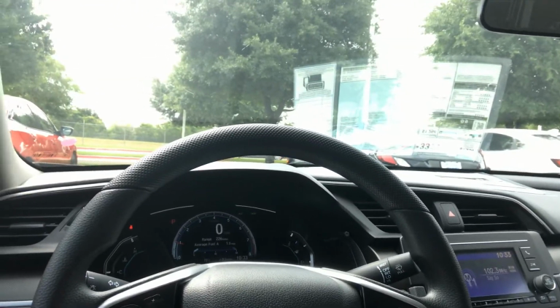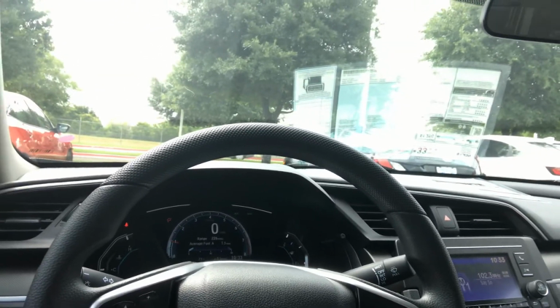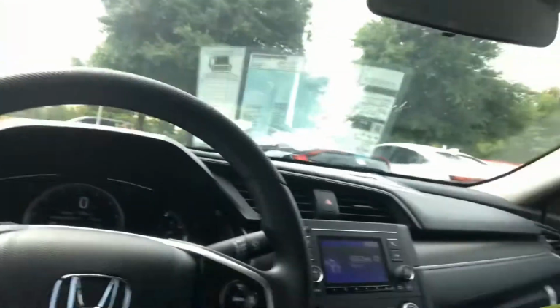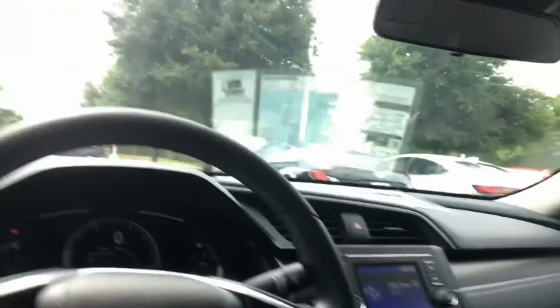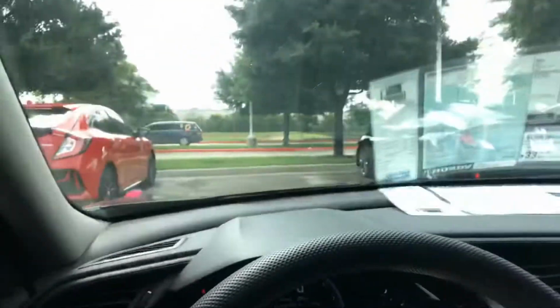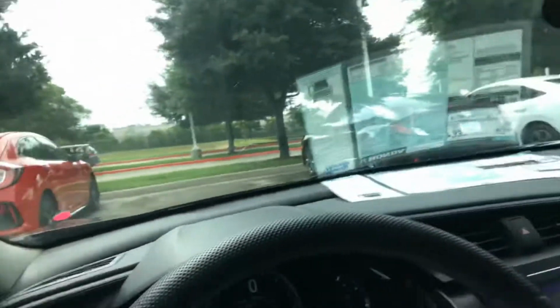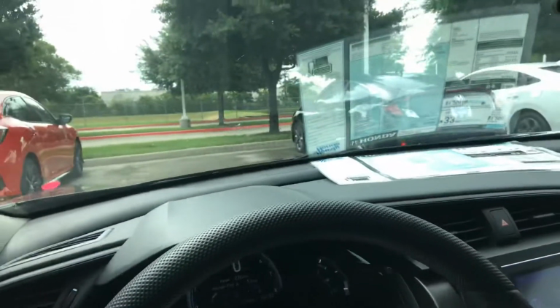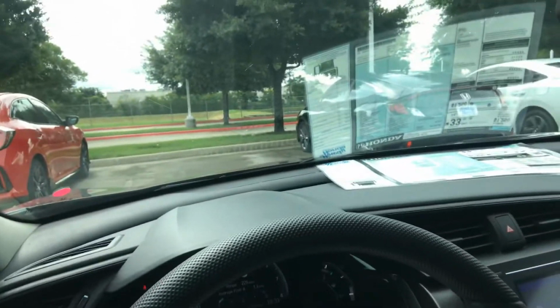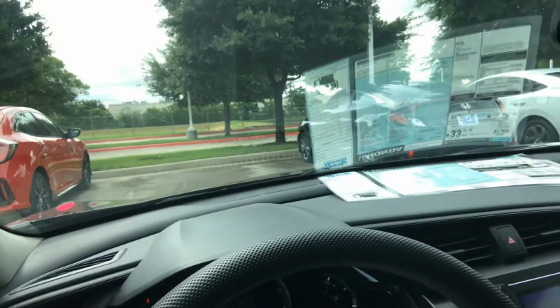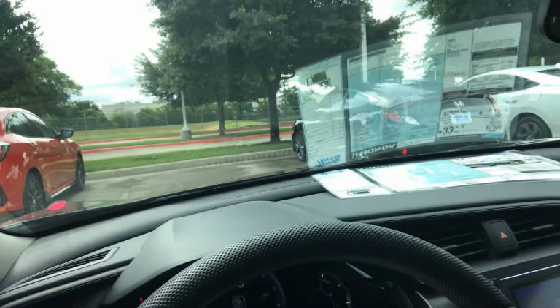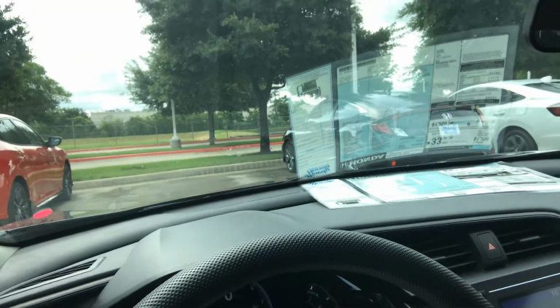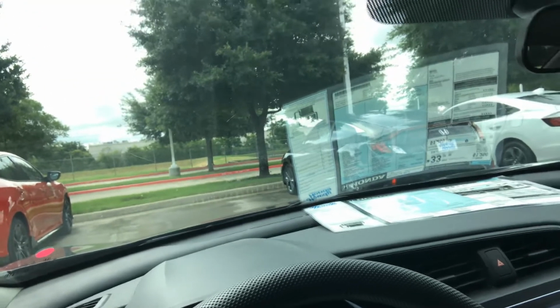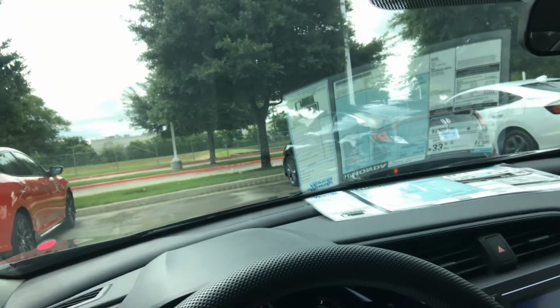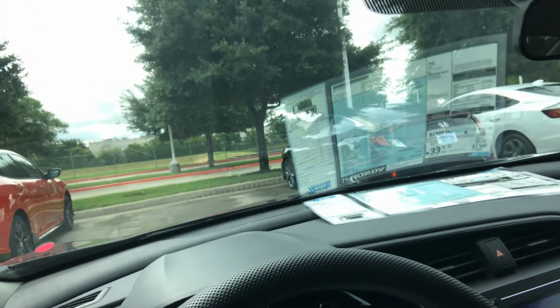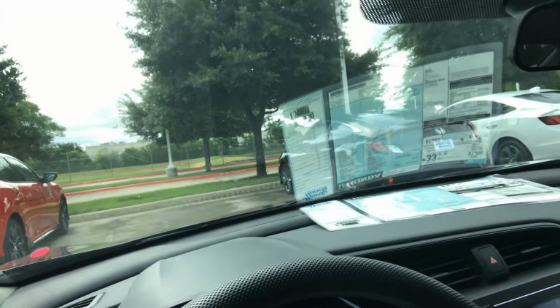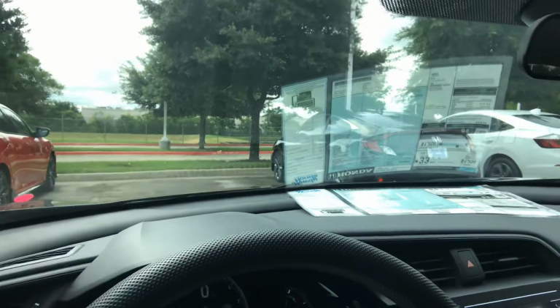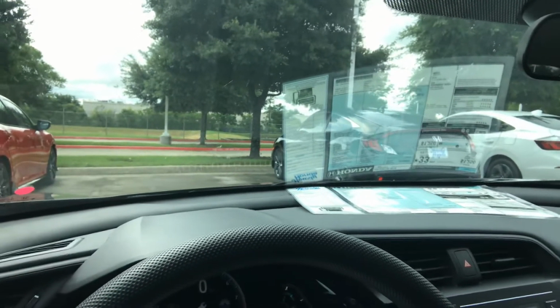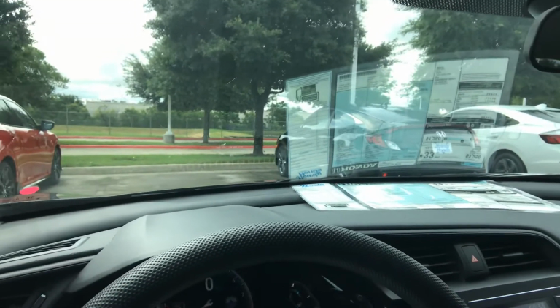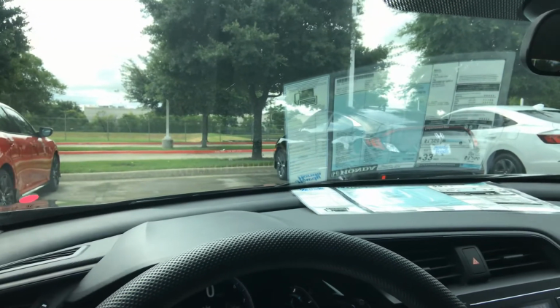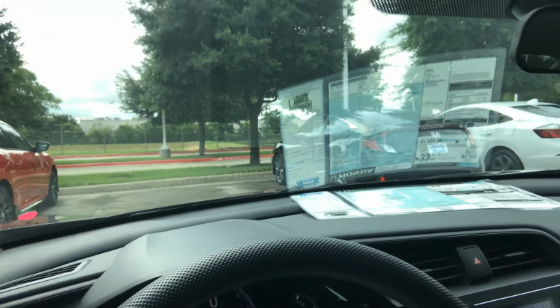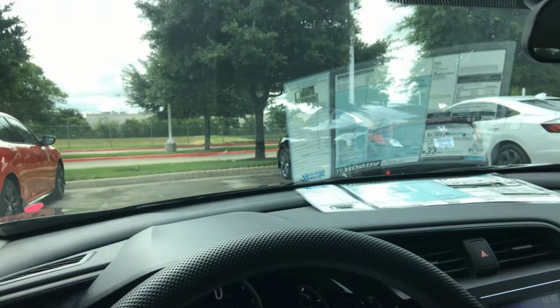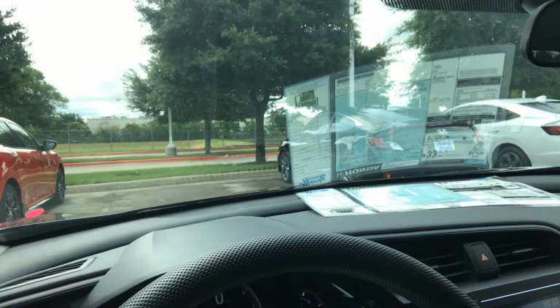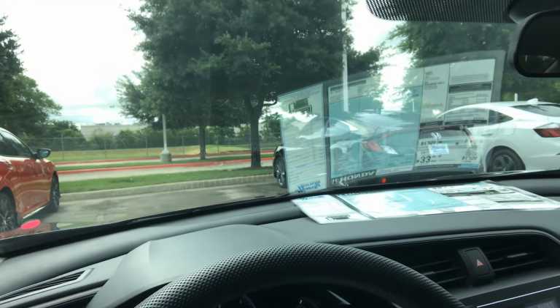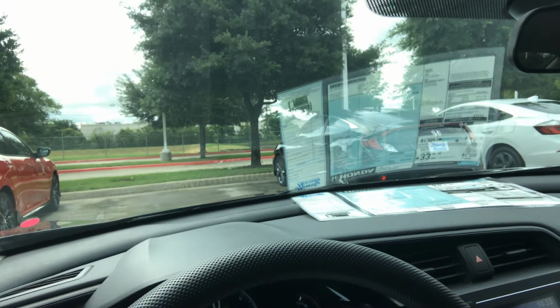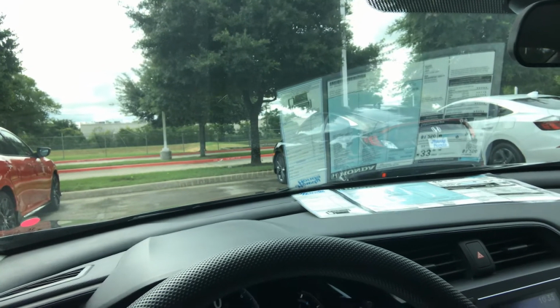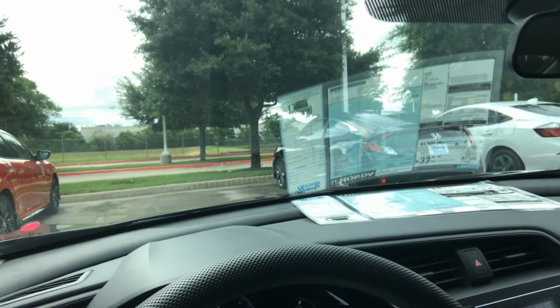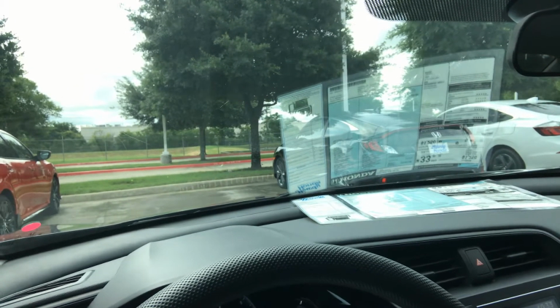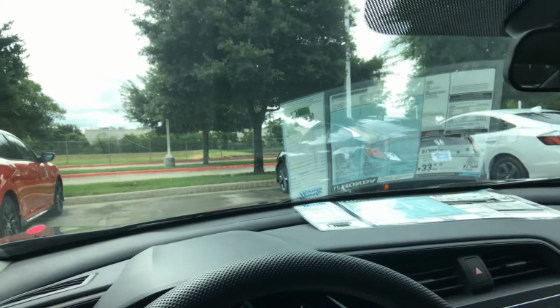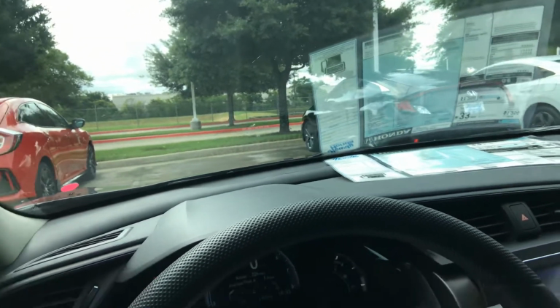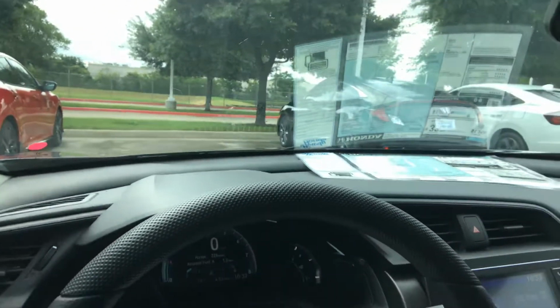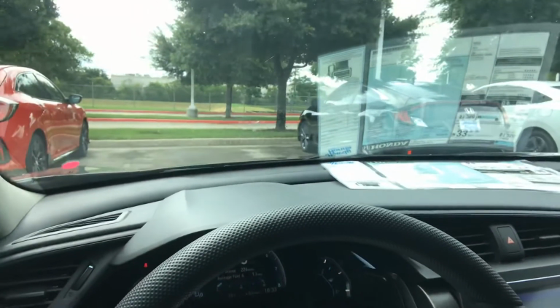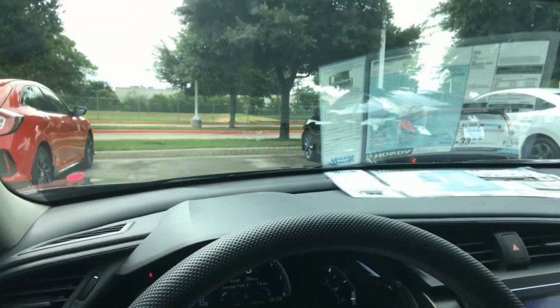You can change the display up front by pushing the info button. That's the trip information, maintenance info, and settings — you don't want to change that. Back to trip info, that's what most people want.